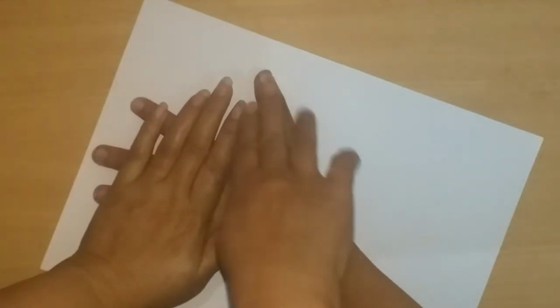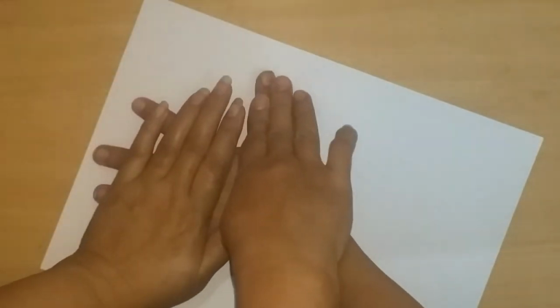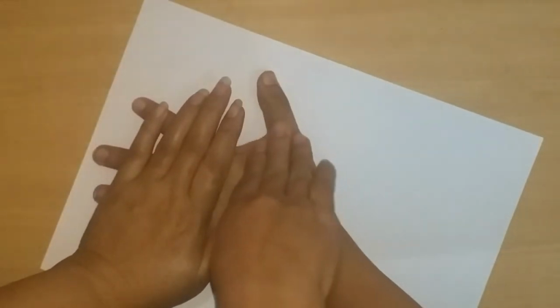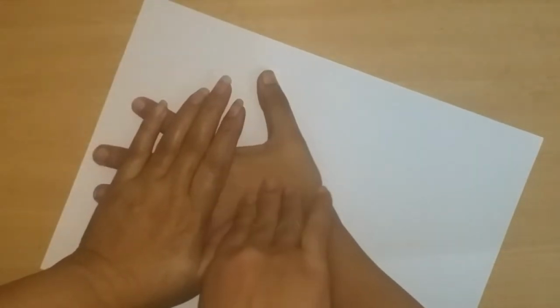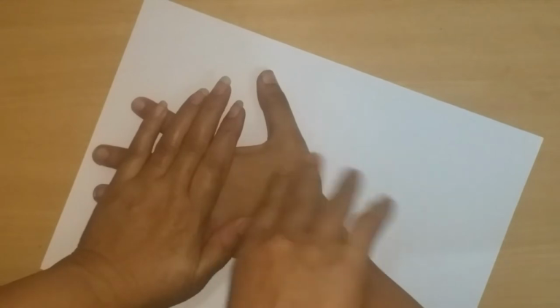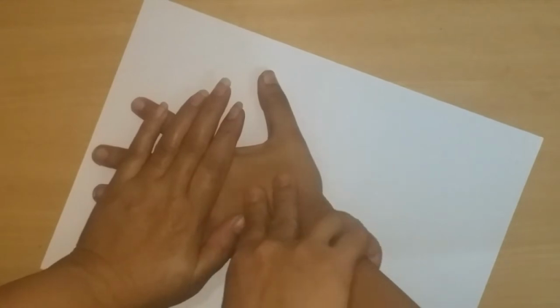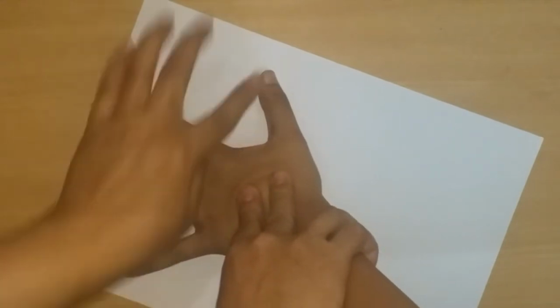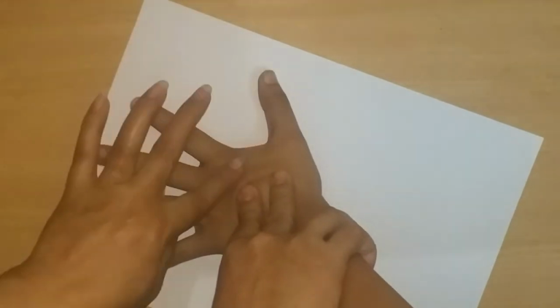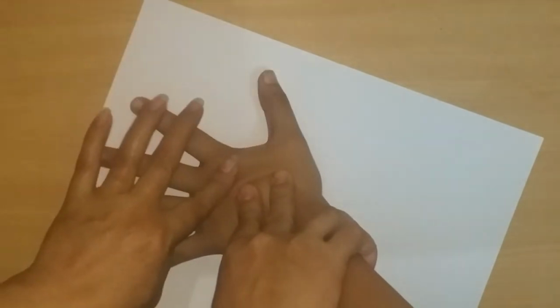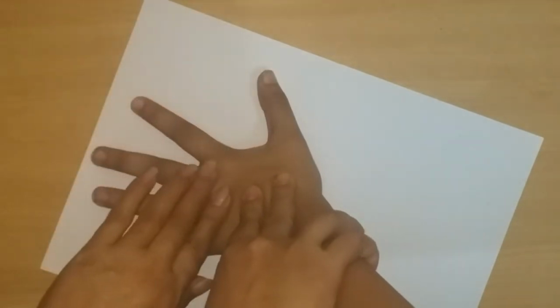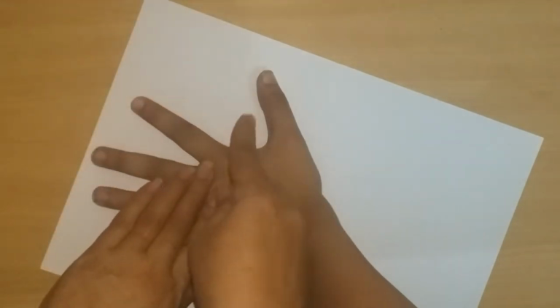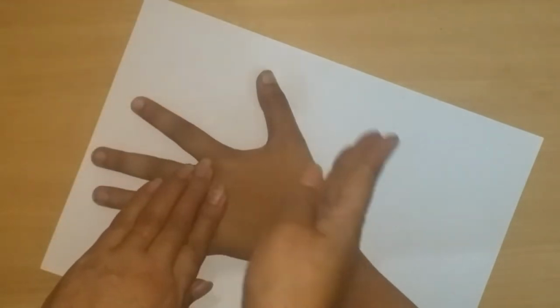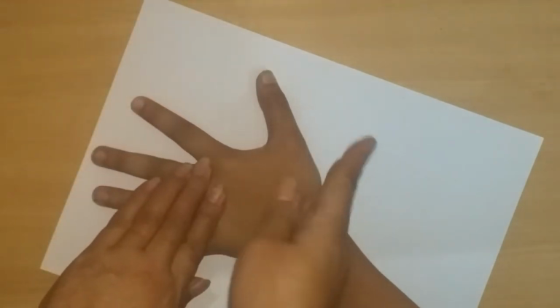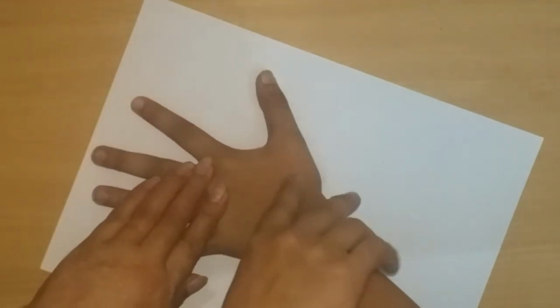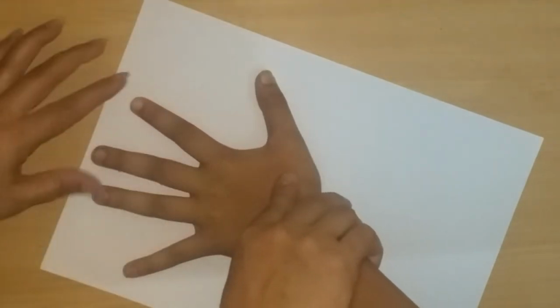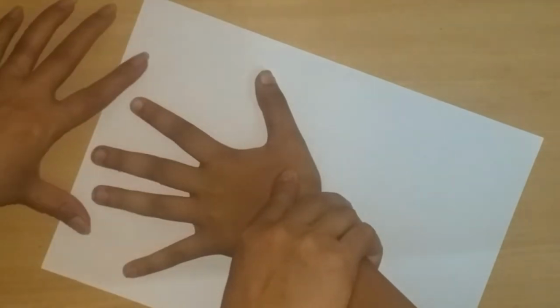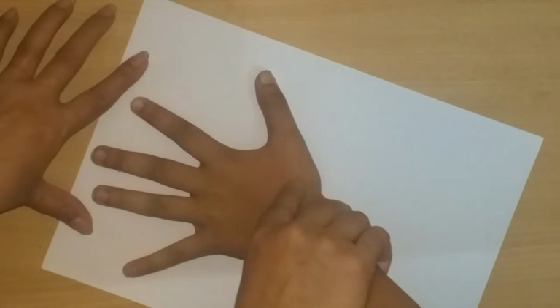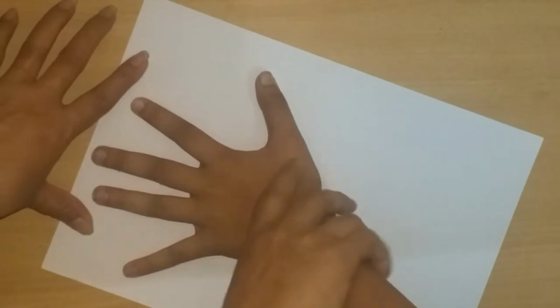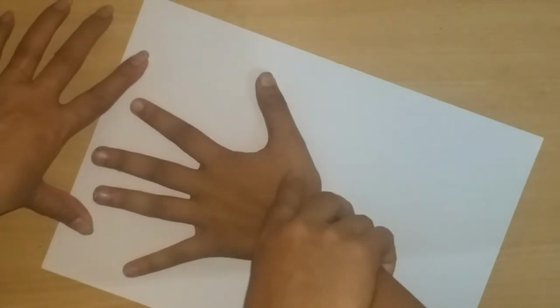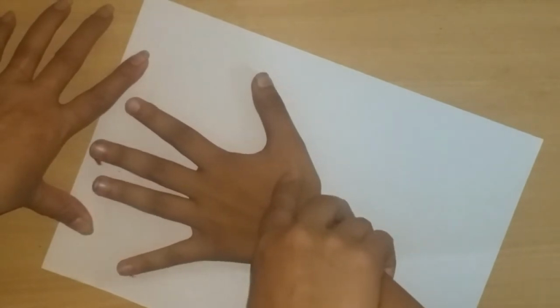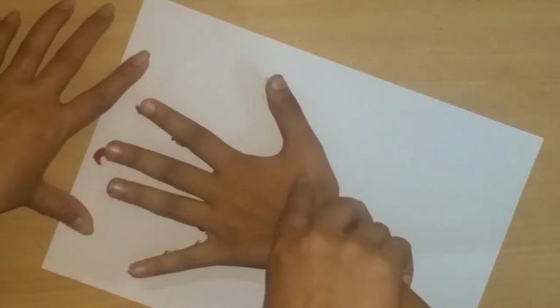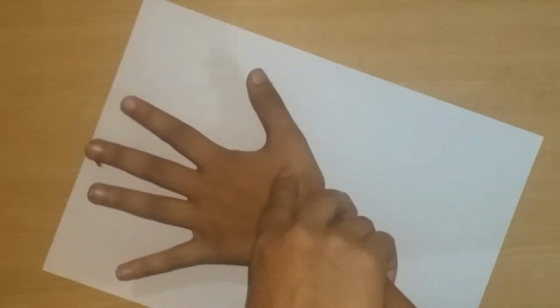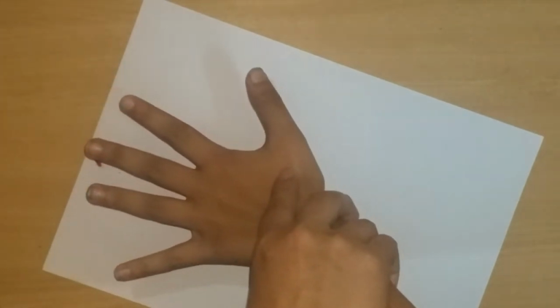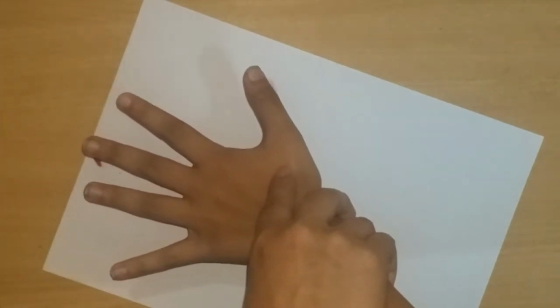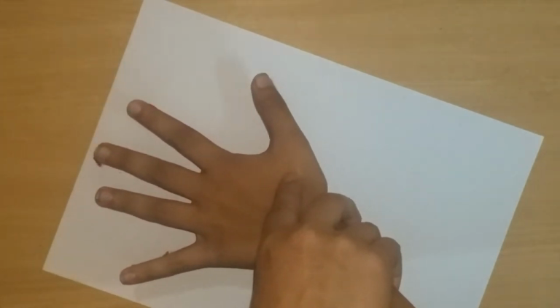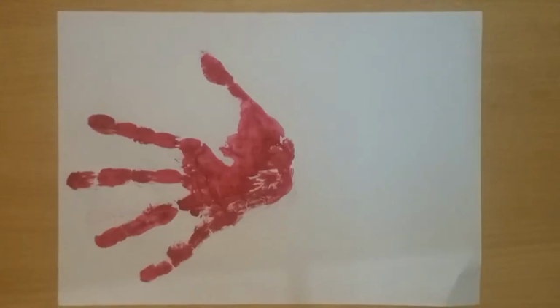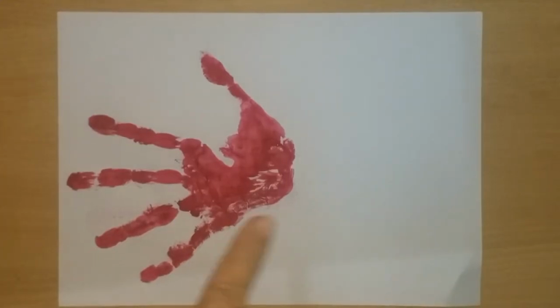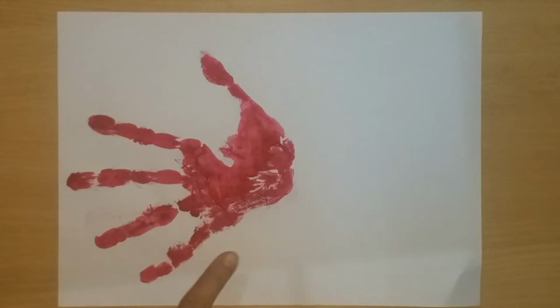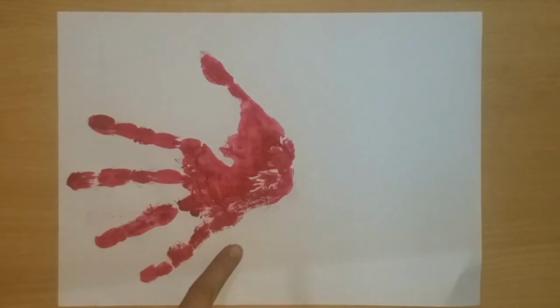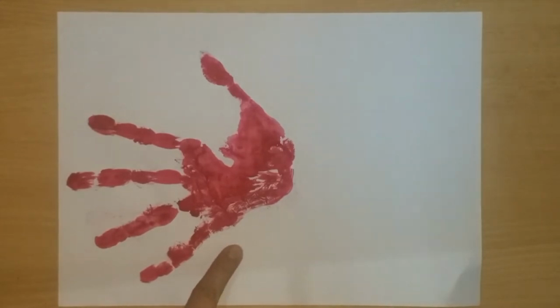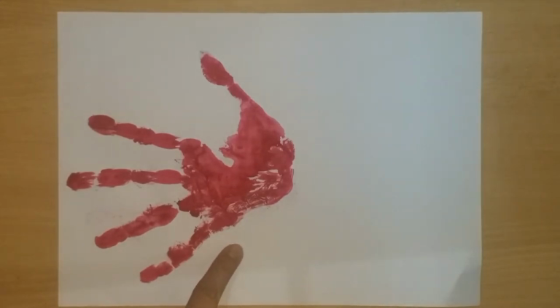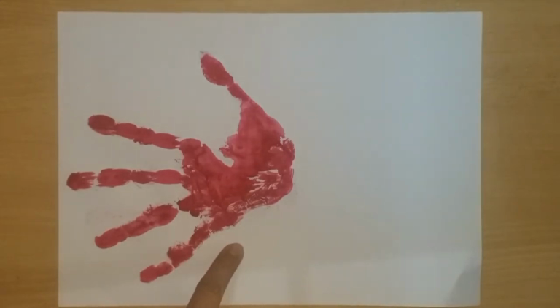We will take the child's hand print from one side. Look, we have taken the child's hand print.